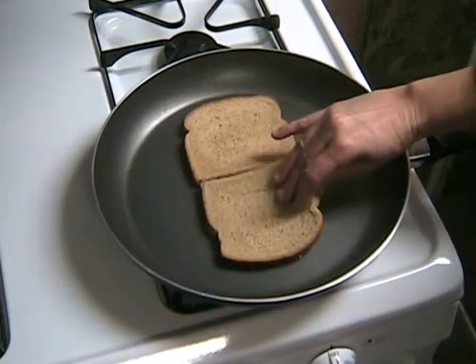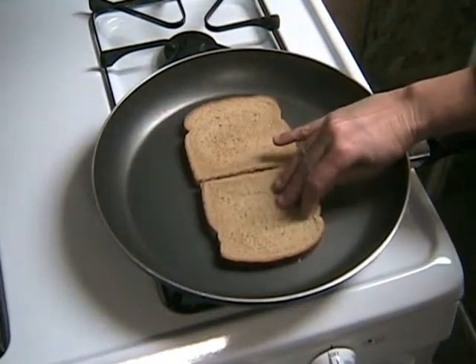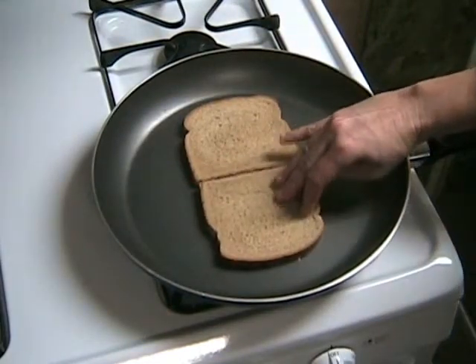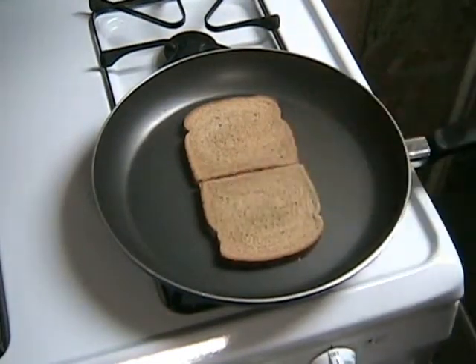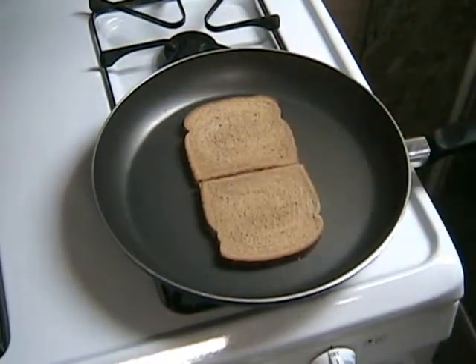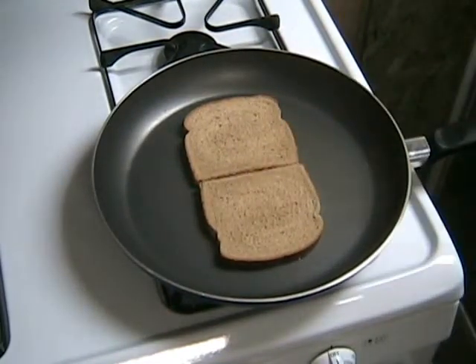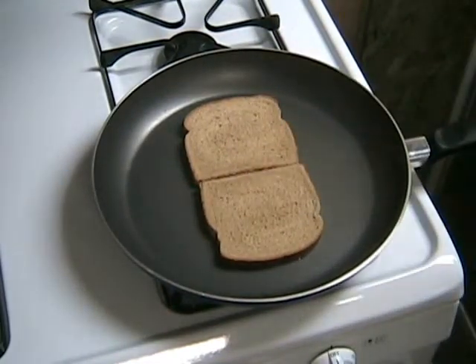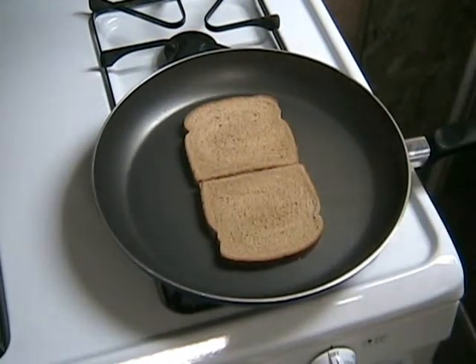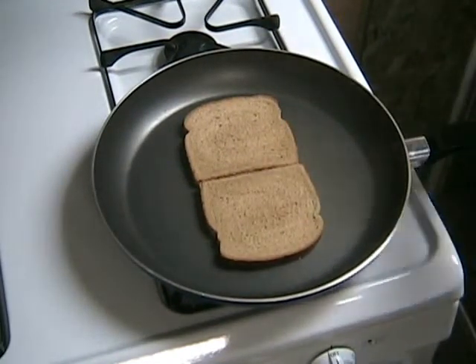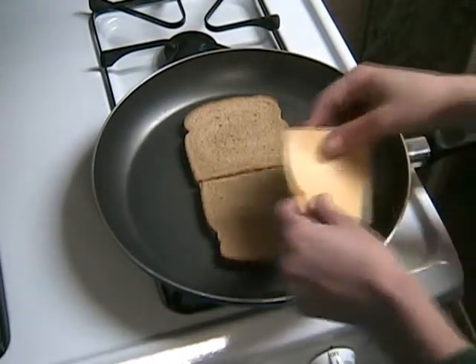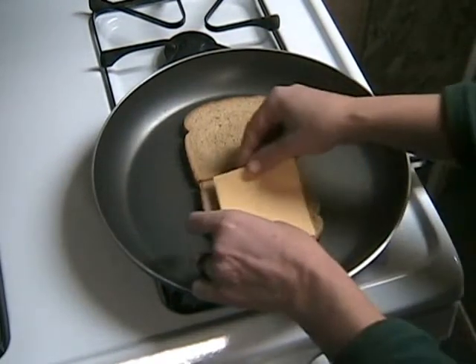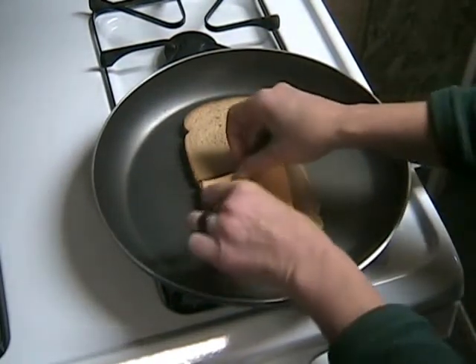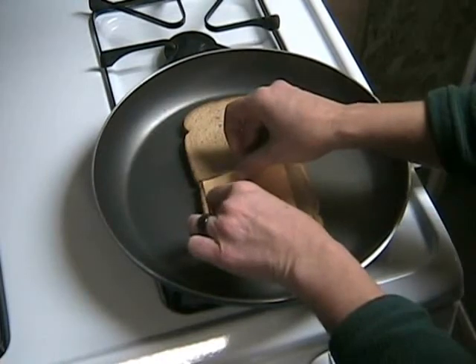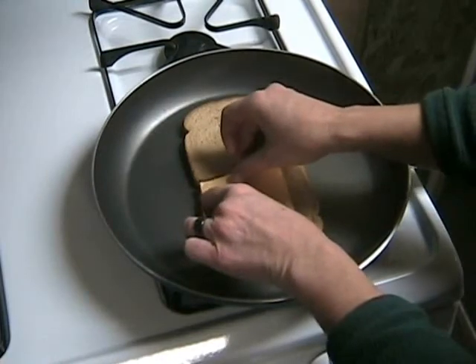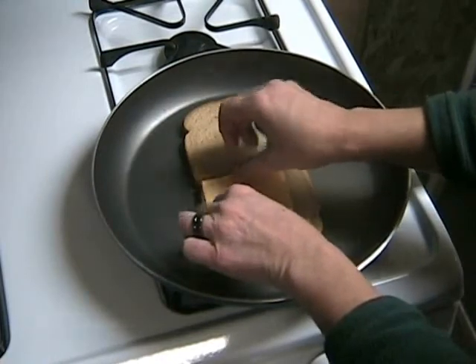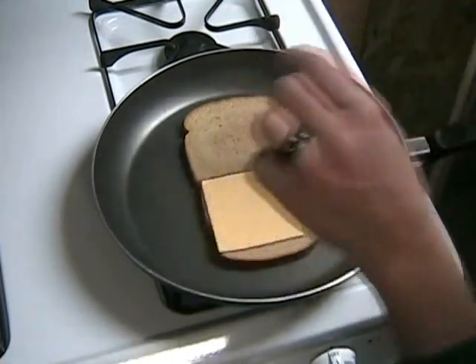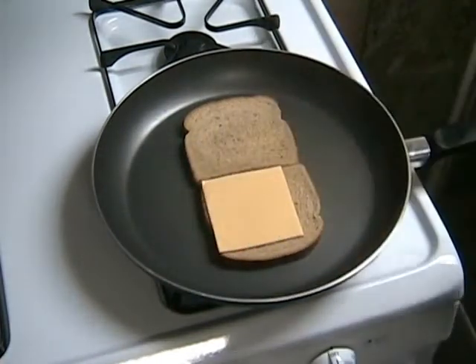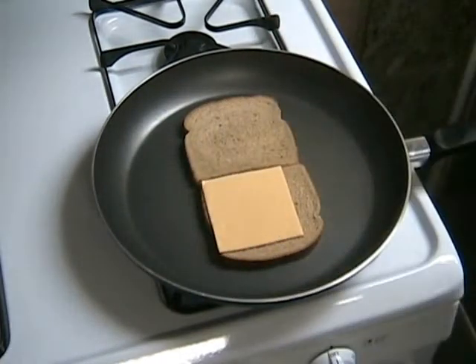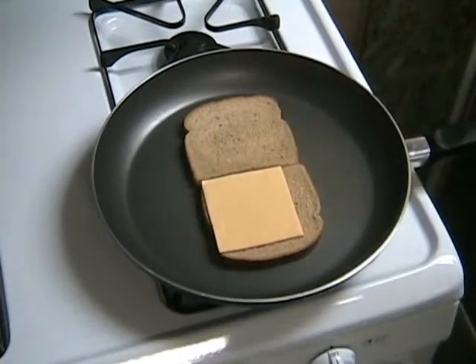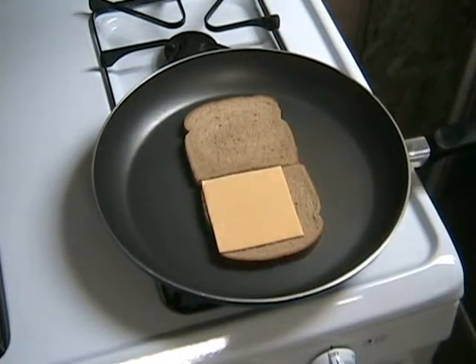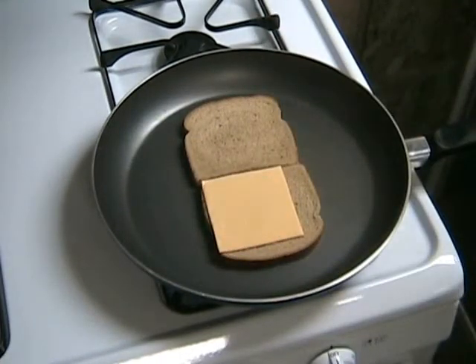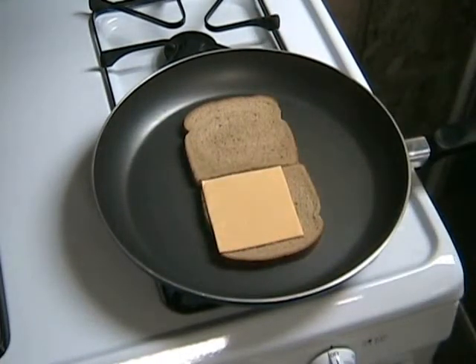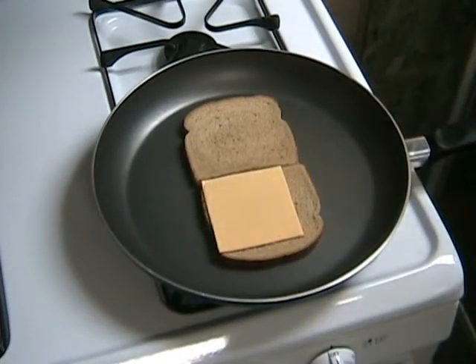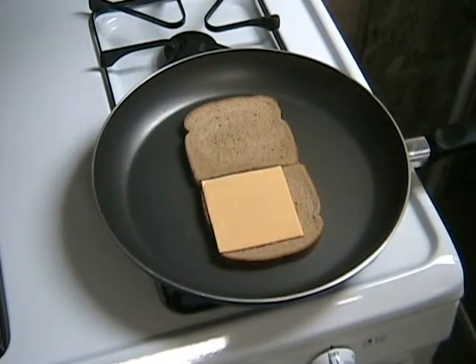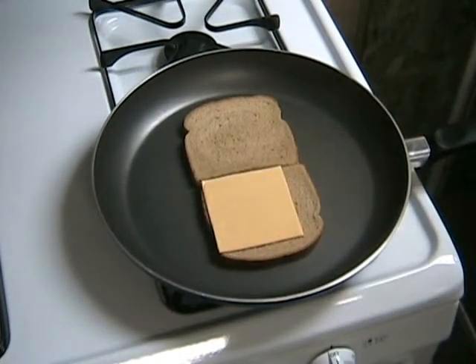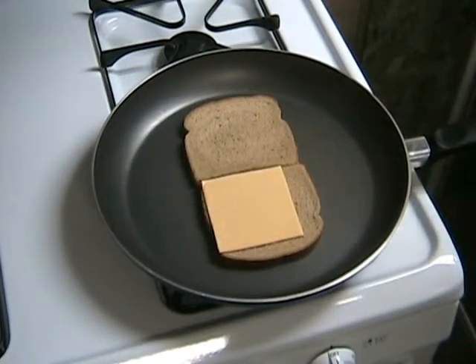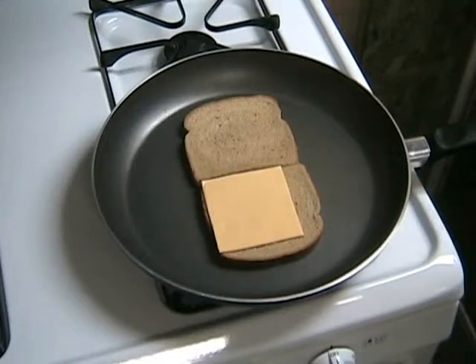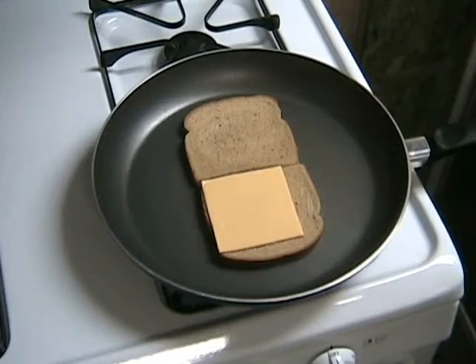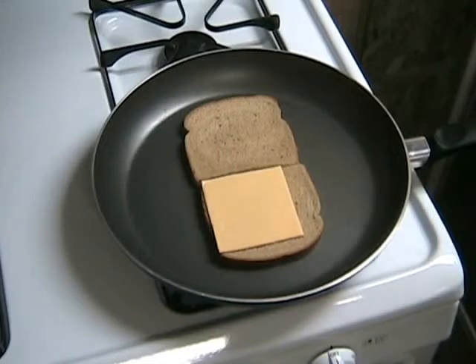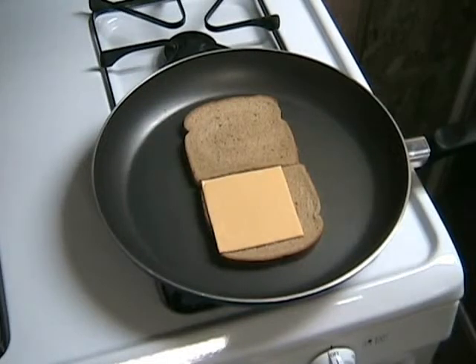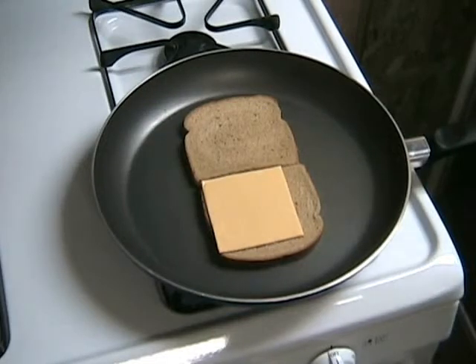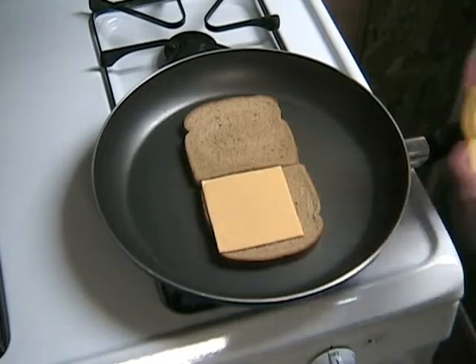Now cover one side of the bread with cheese. Make sure you cover the entire piece of bread with cheese — you want it on all edges.